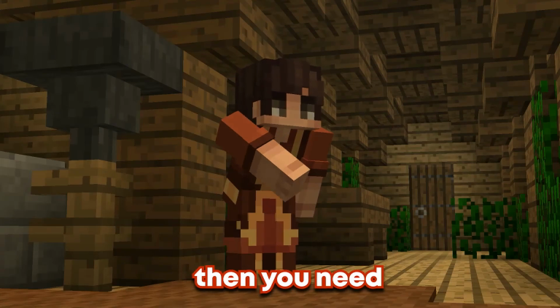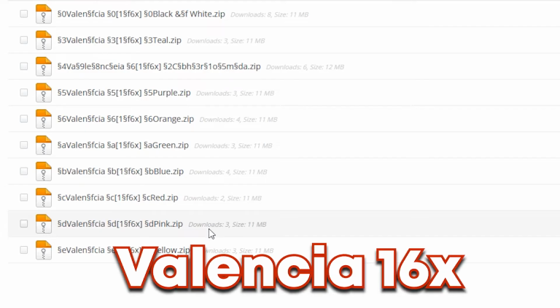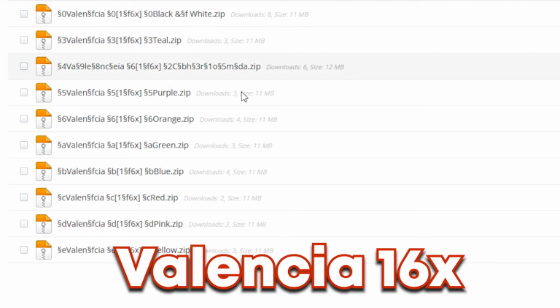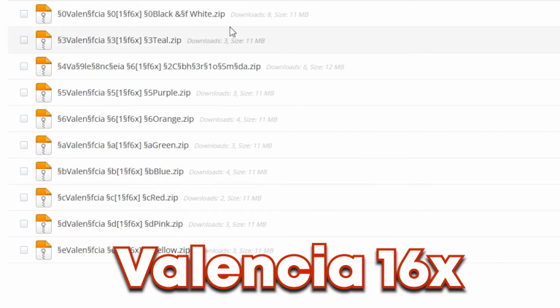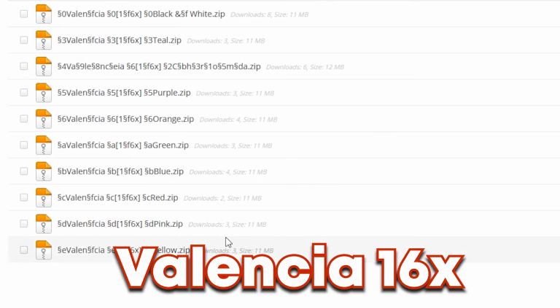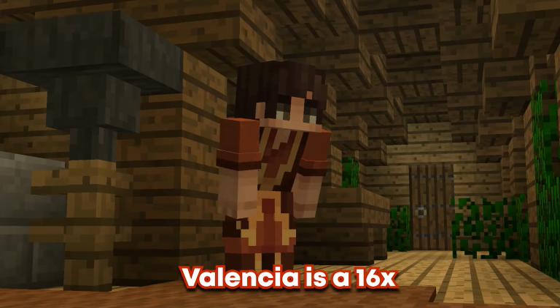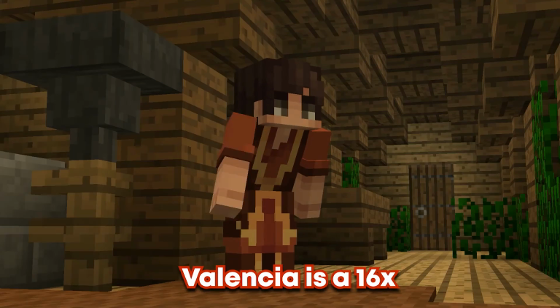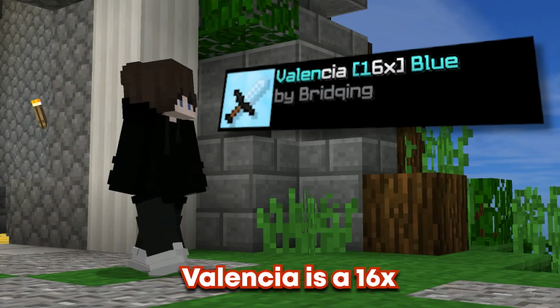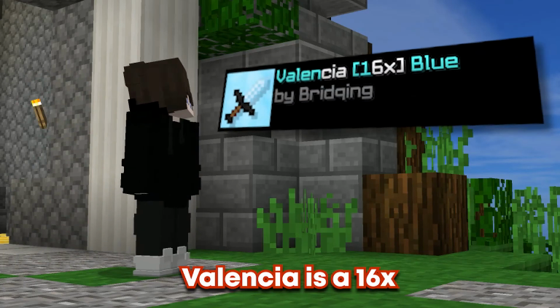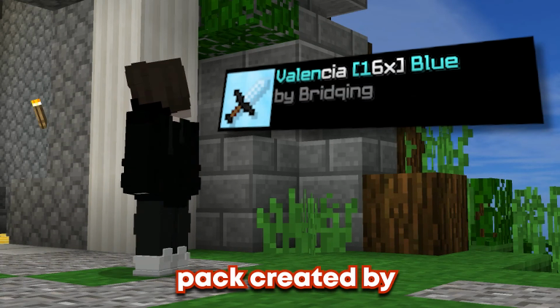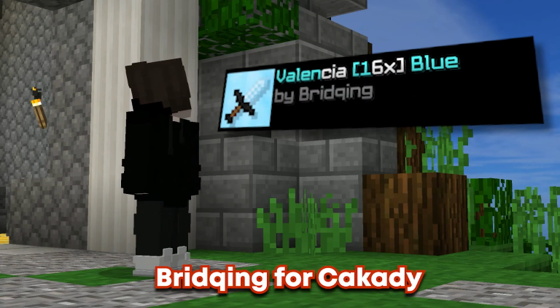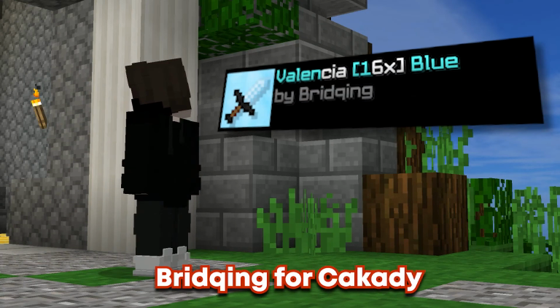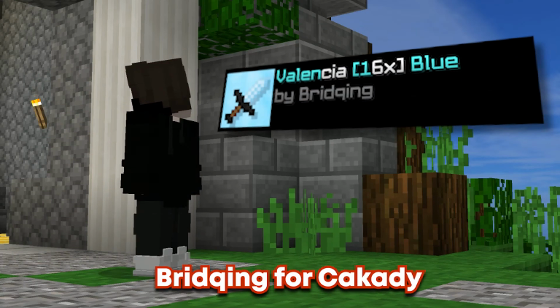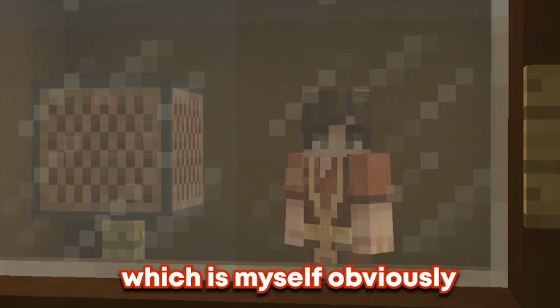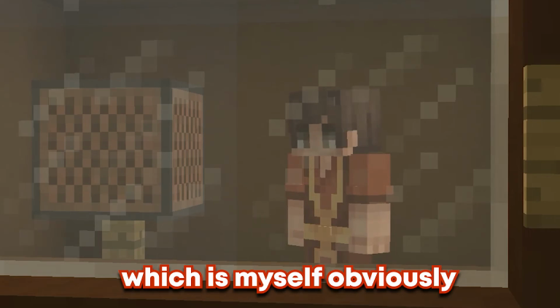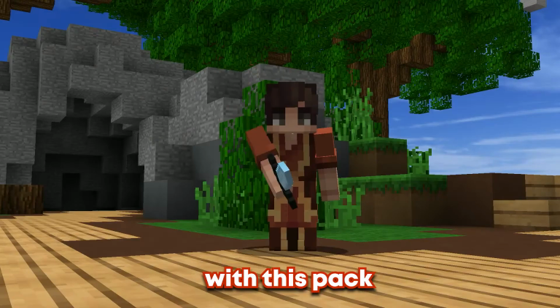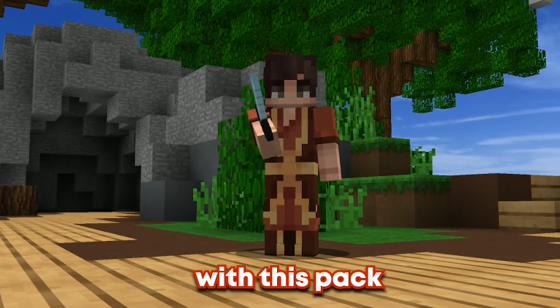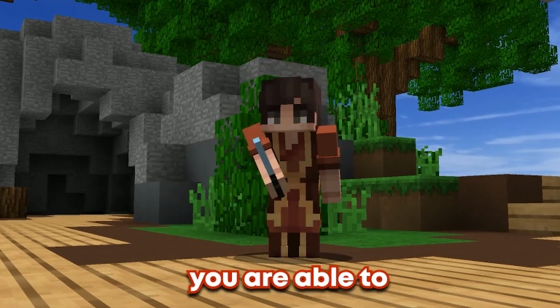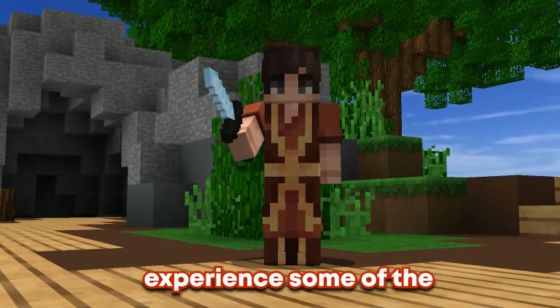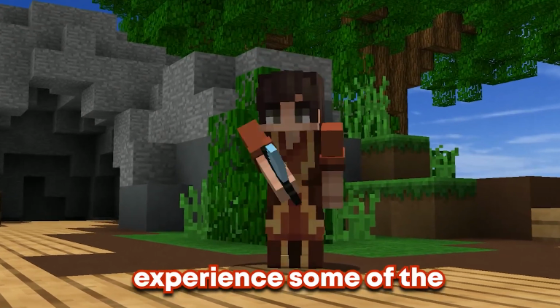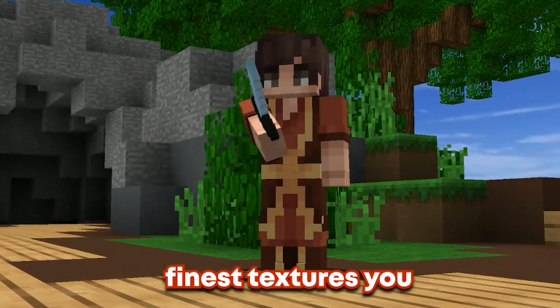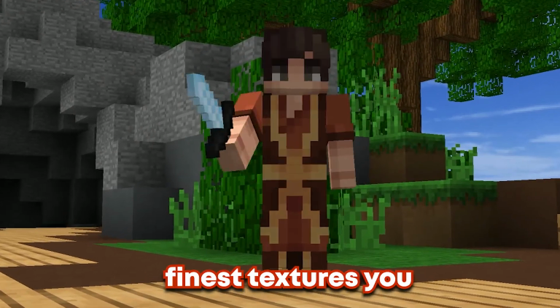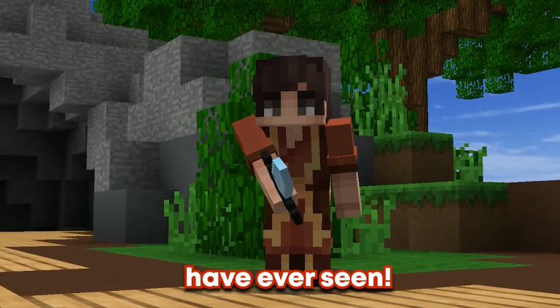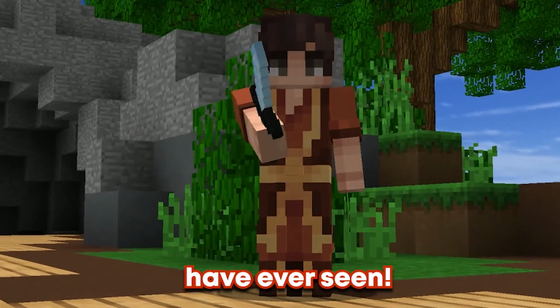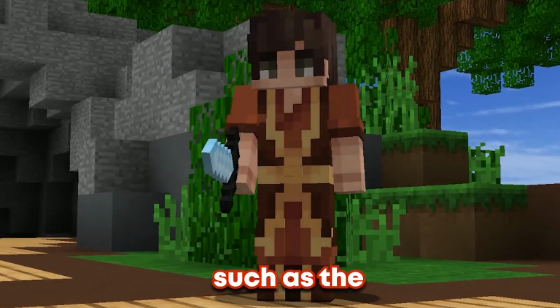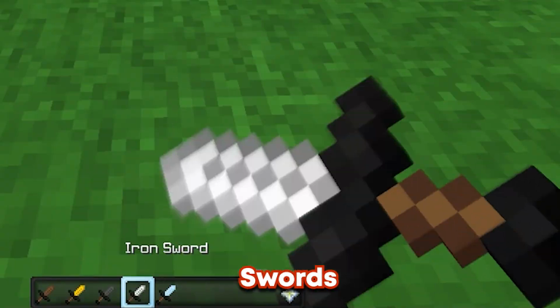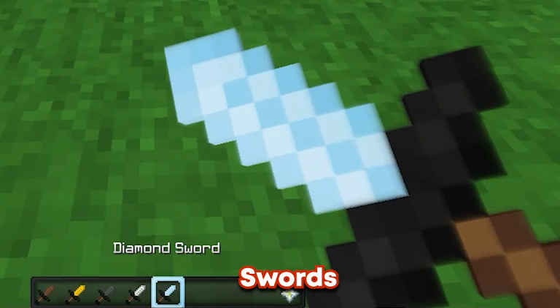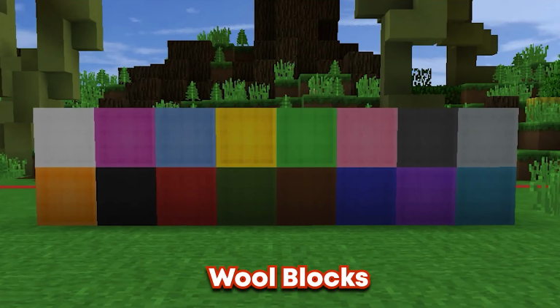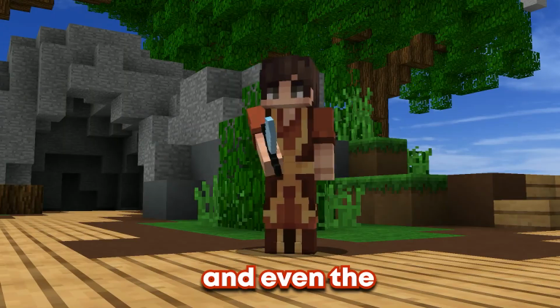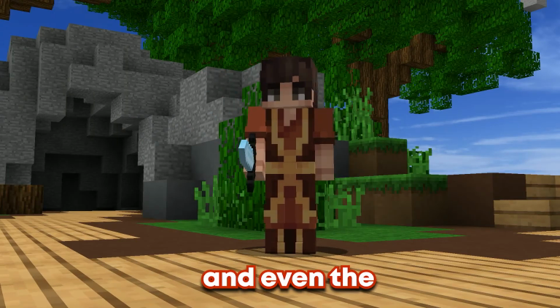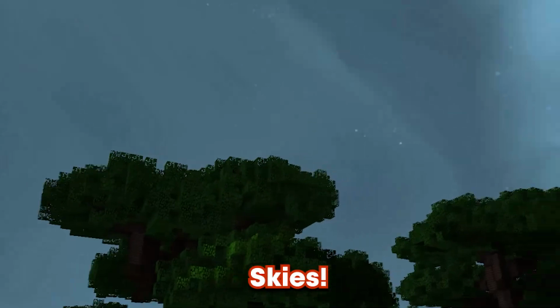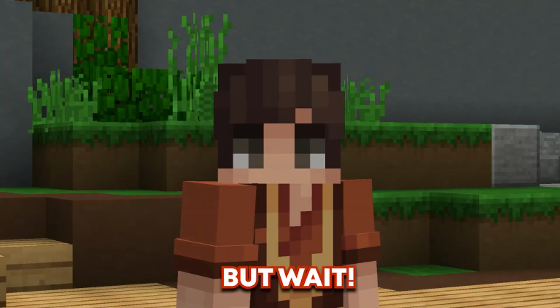Then you need Valencia 16x. Valencia is a 16x pack created by Bridging for Kakadee, which is myself, obviously. With this pack, you are able to experience some of the finest textures you have ever seen, such as the swords, wool blocks, and even the skies.